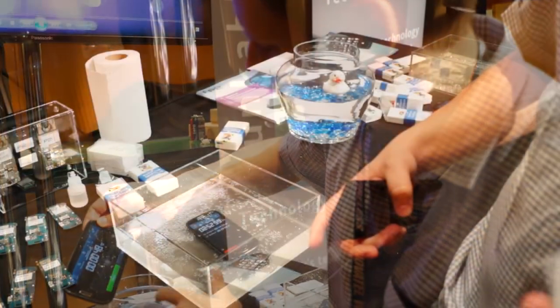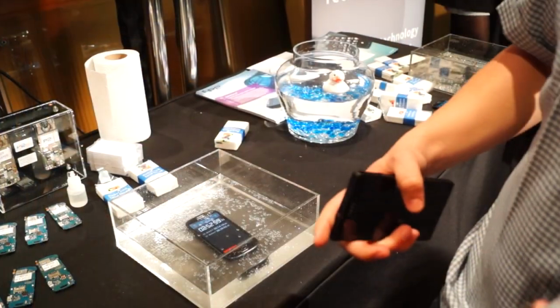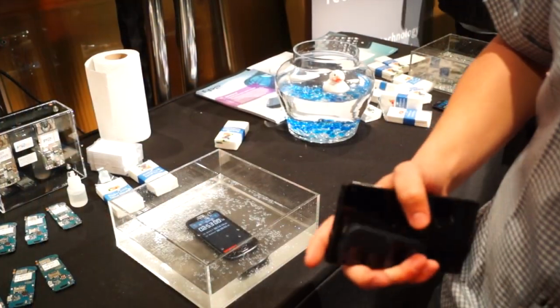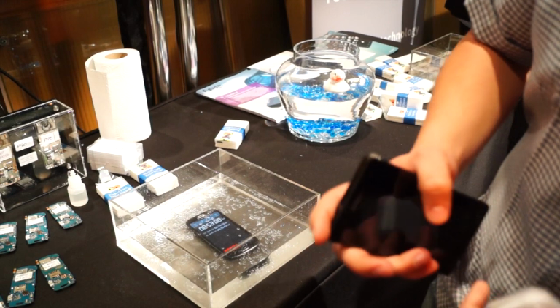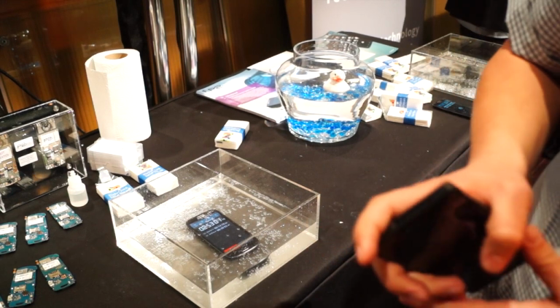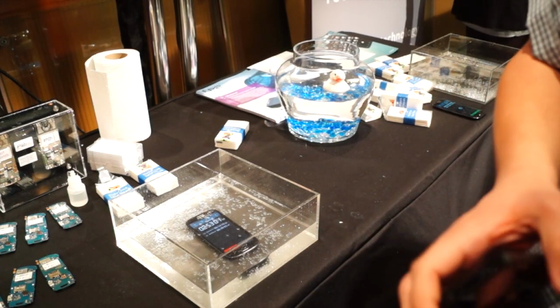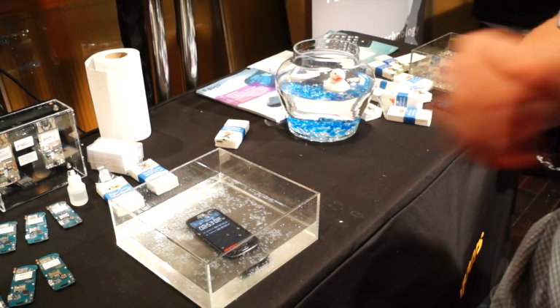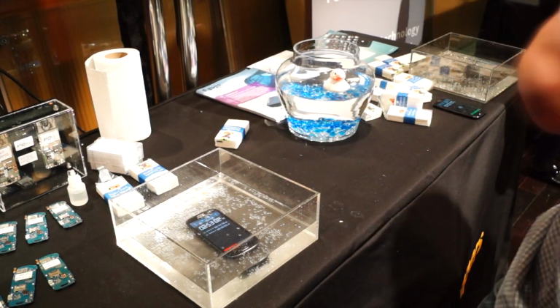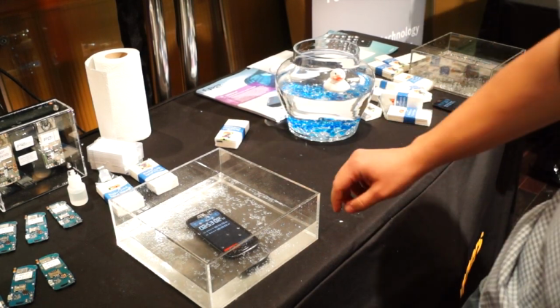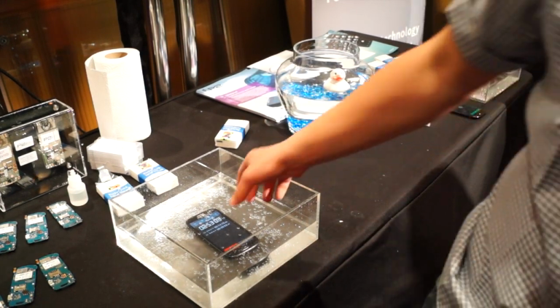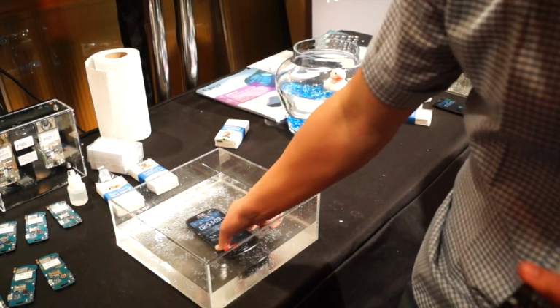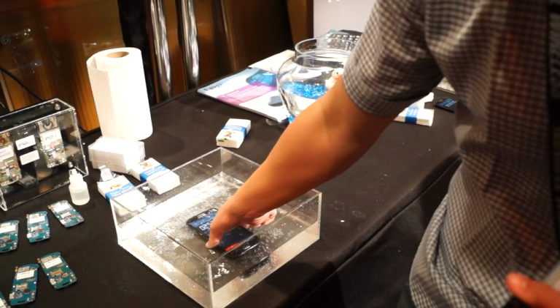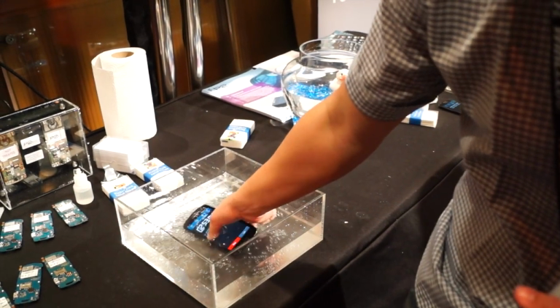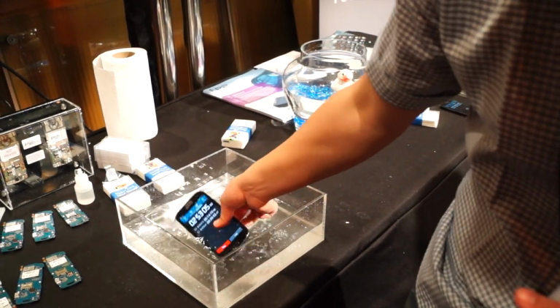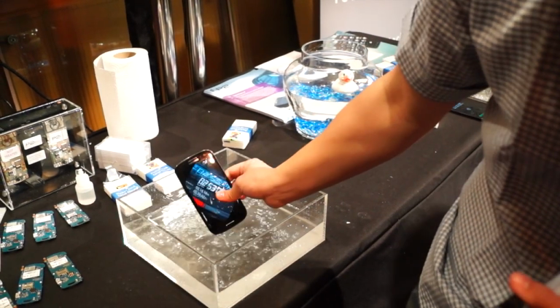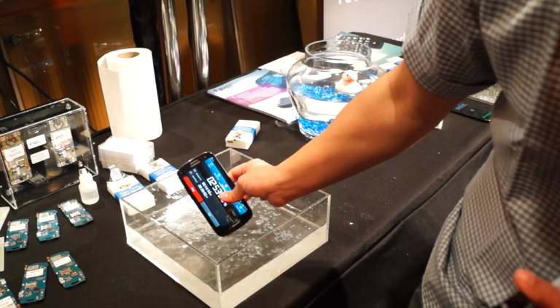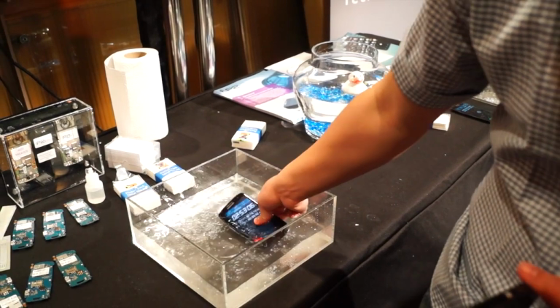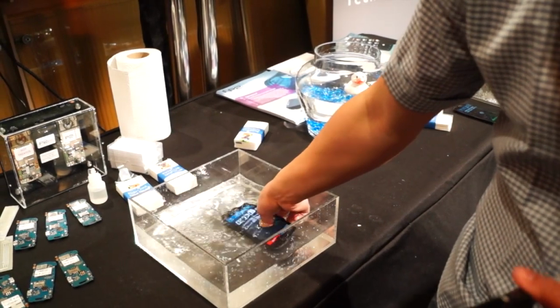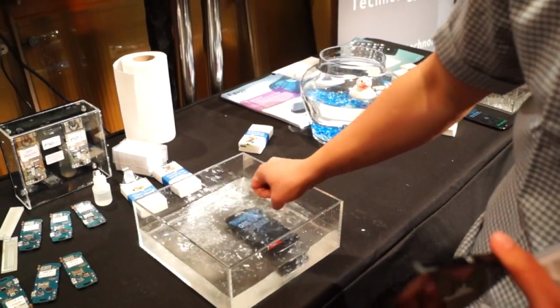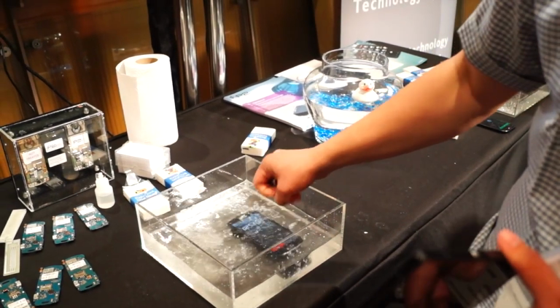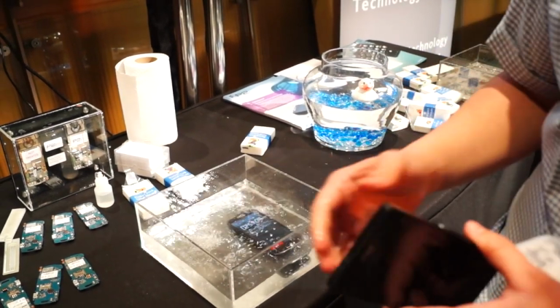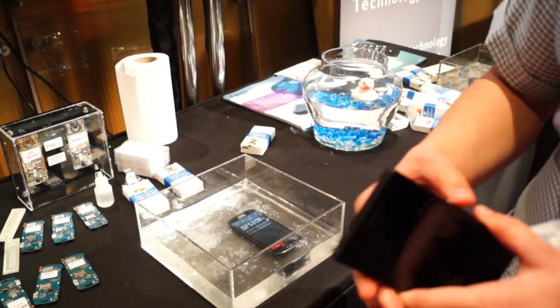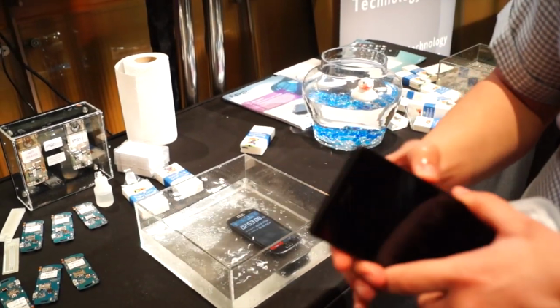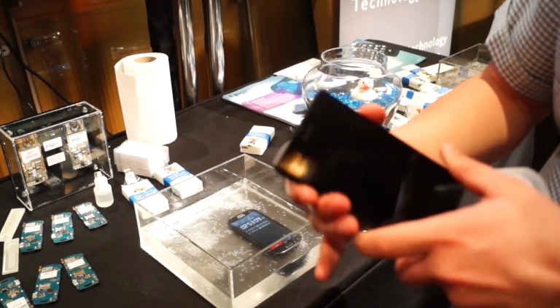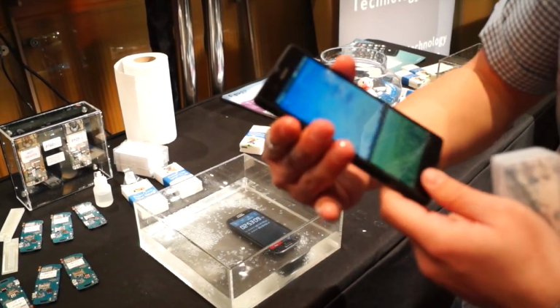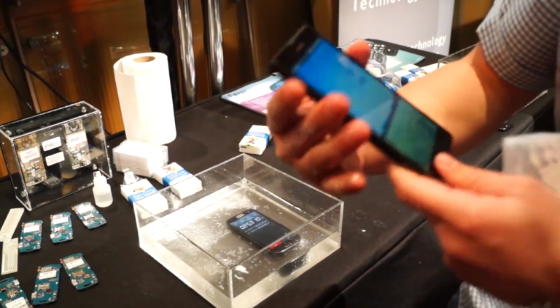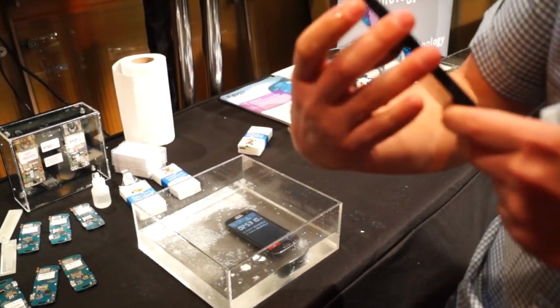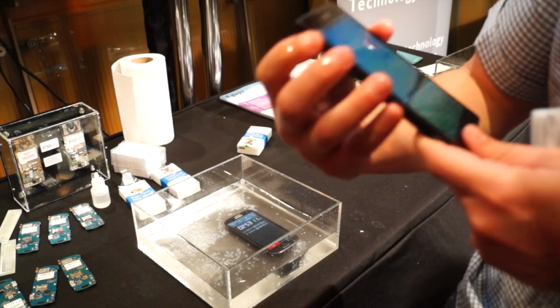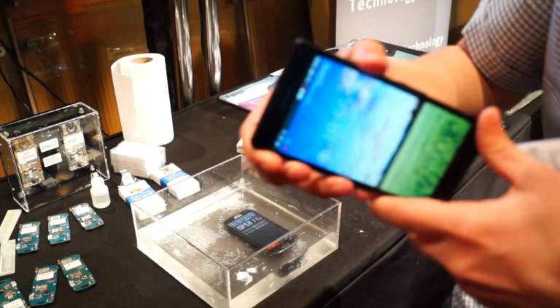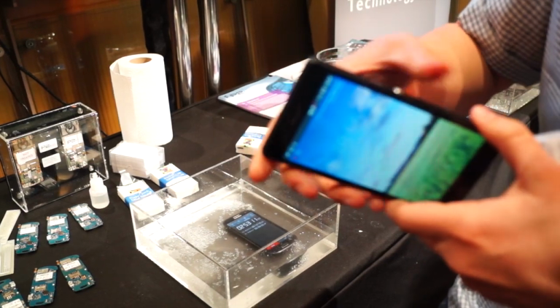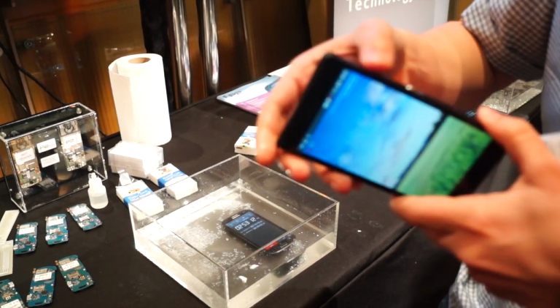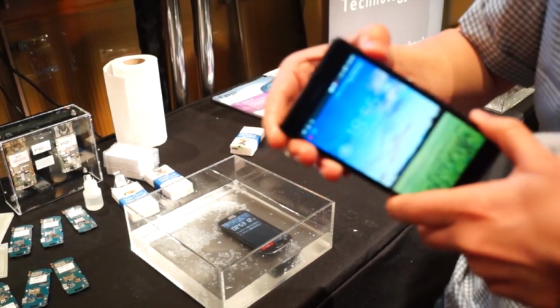While we are surprised by this company's ability to protect the Galaxy S3, we also have the new Sony Xperia Z, which provides absolutely the same protection.